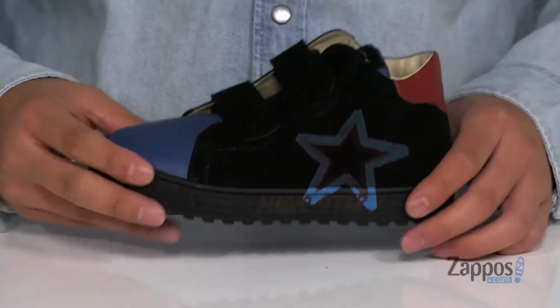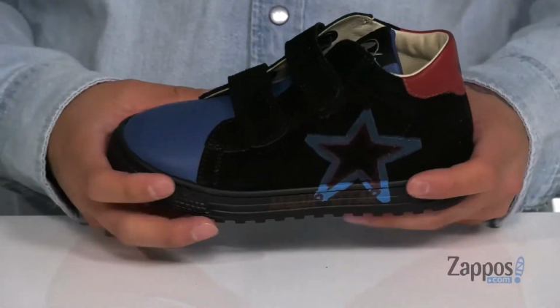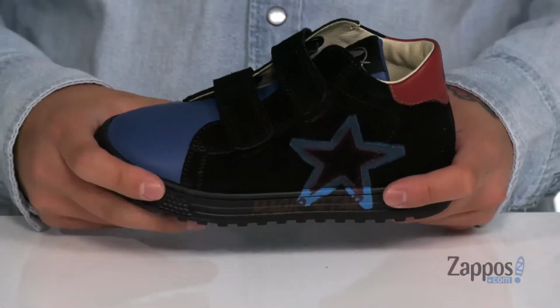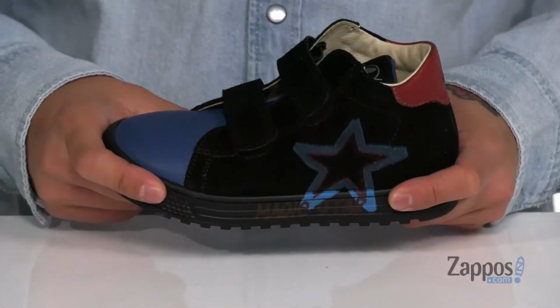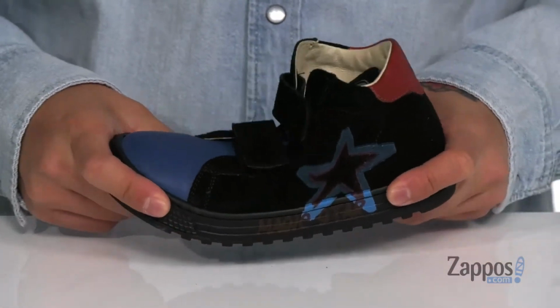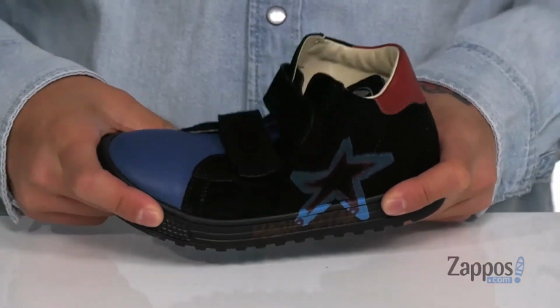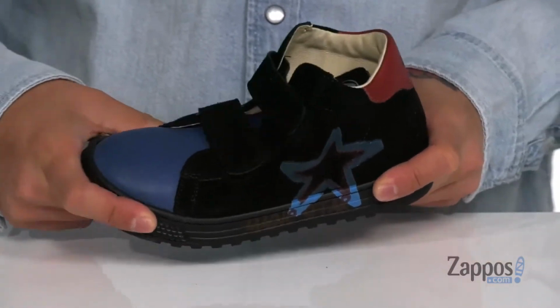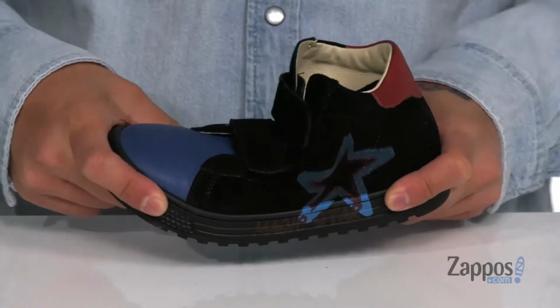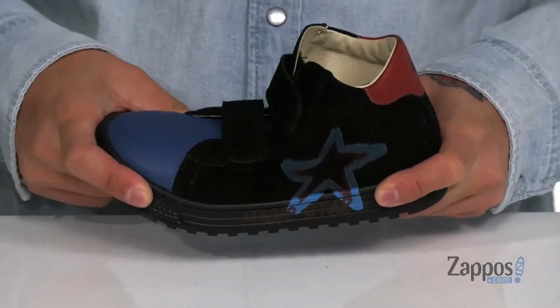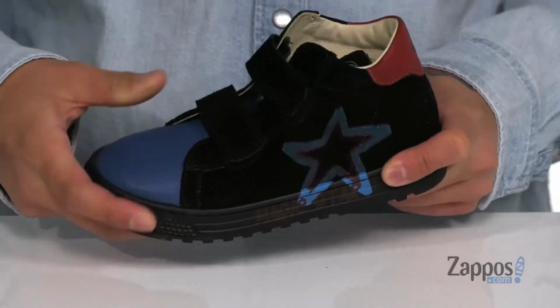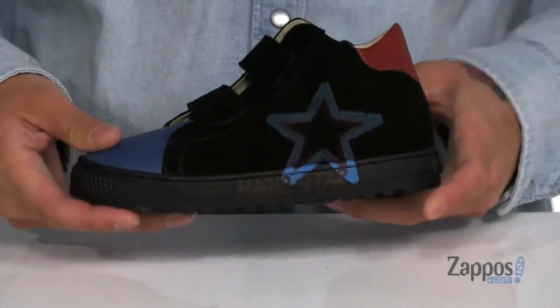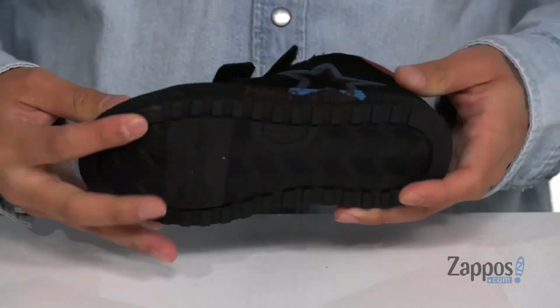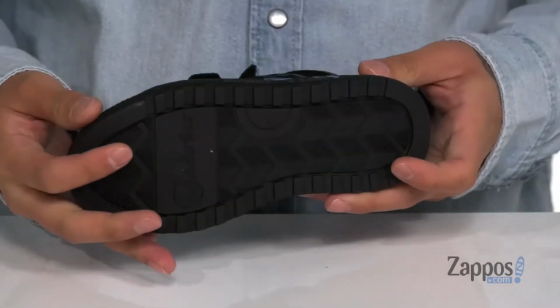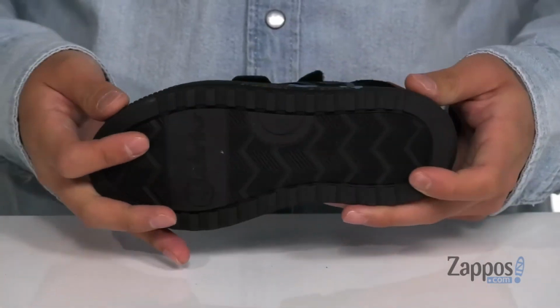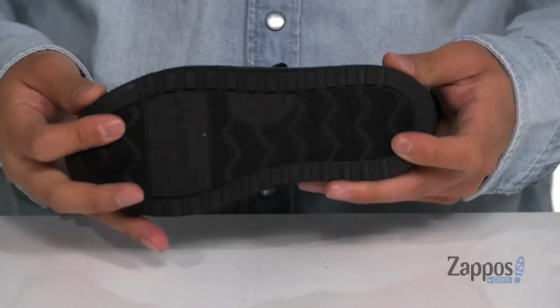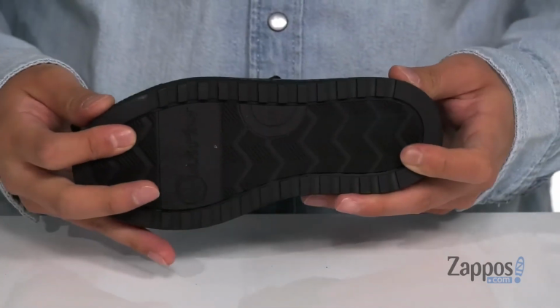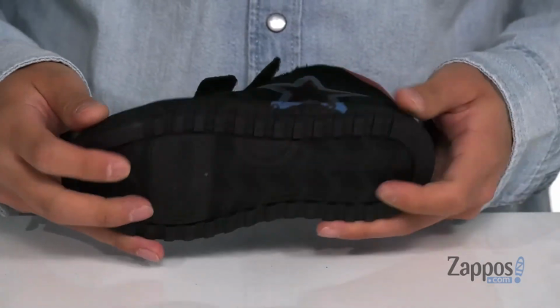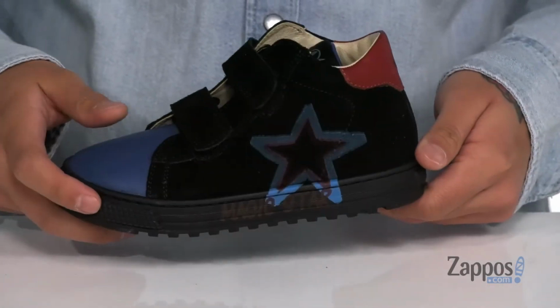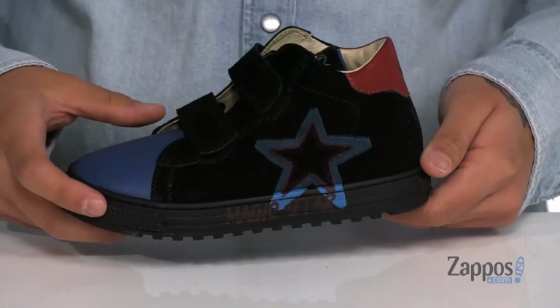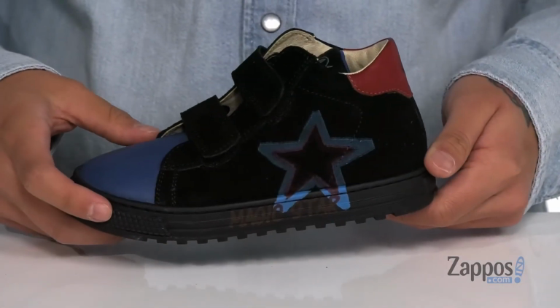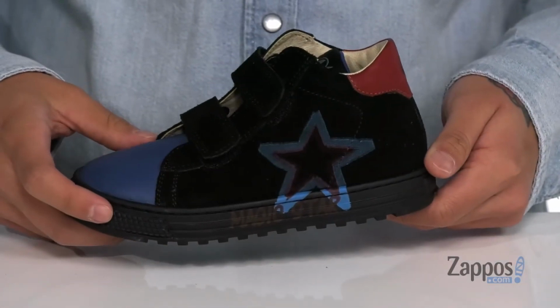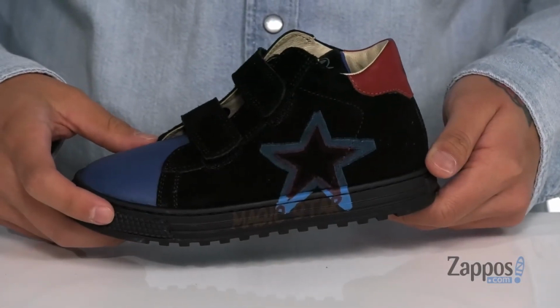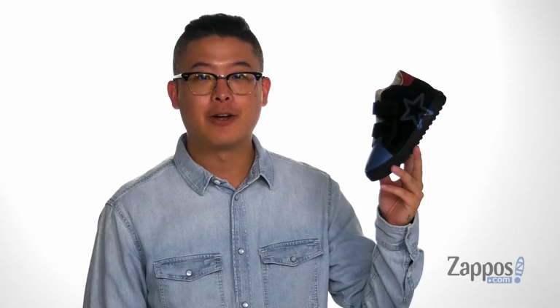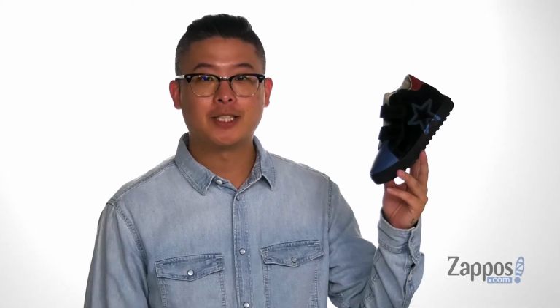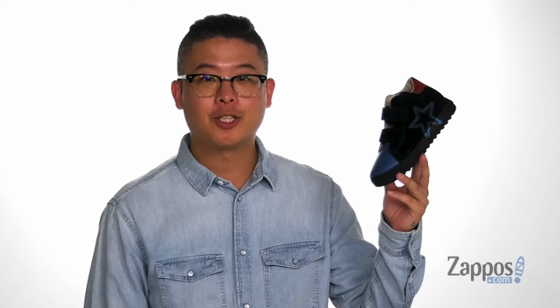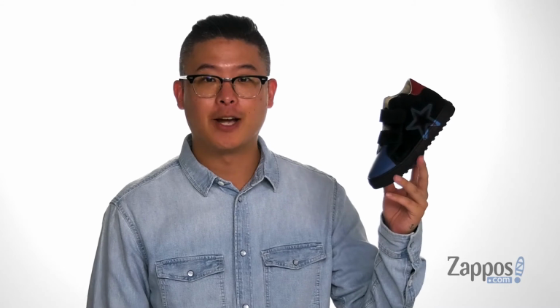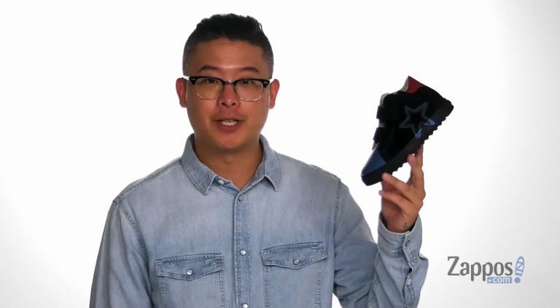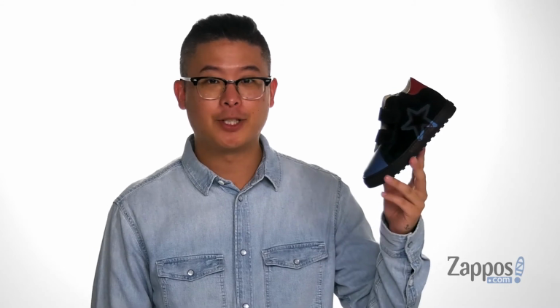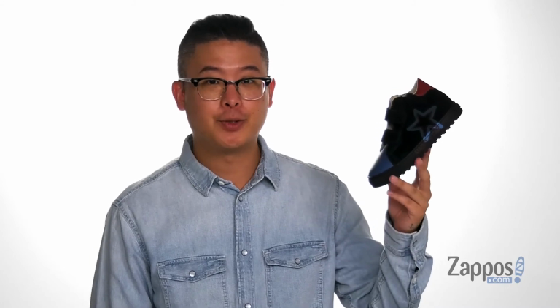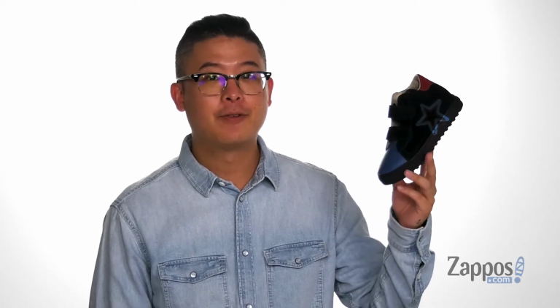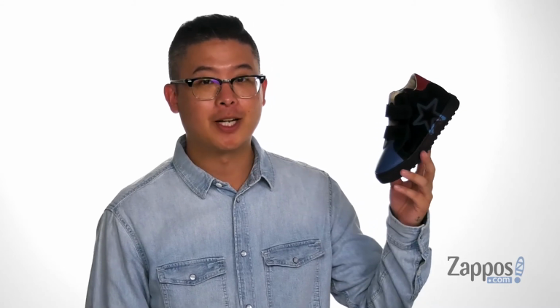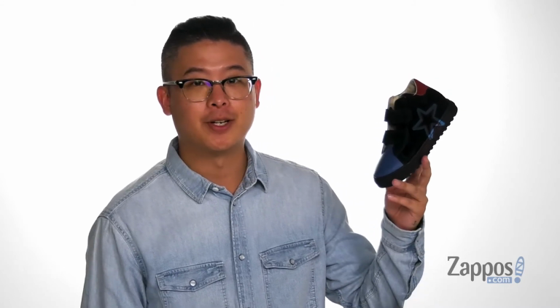This sits on top of a cushioned yet flexible midsole and of course a textured rubber outsole. Let your magic star shine with these great shoes from Naturino.